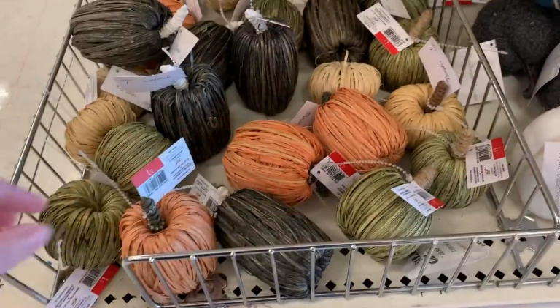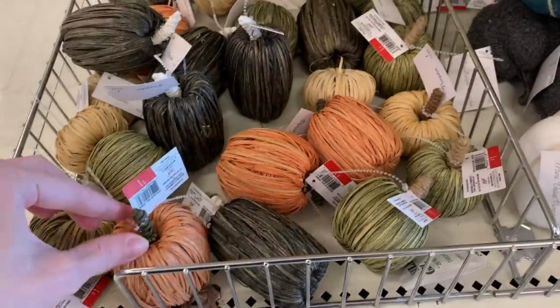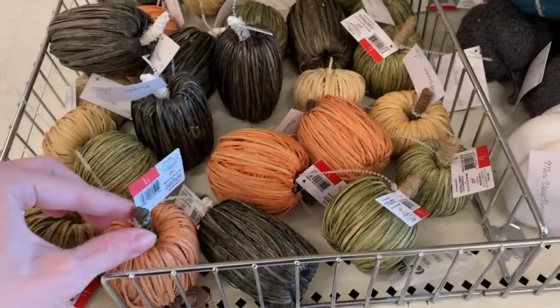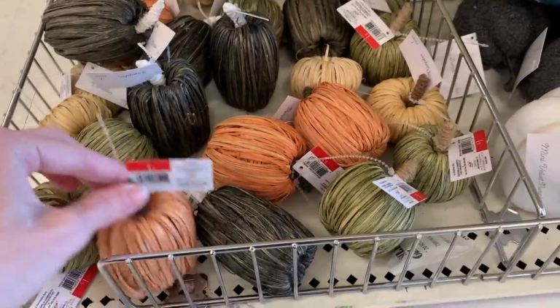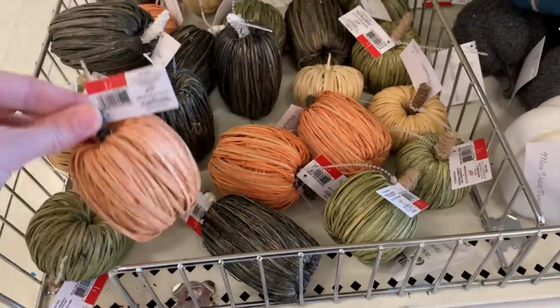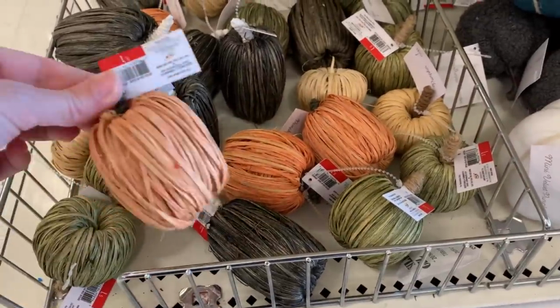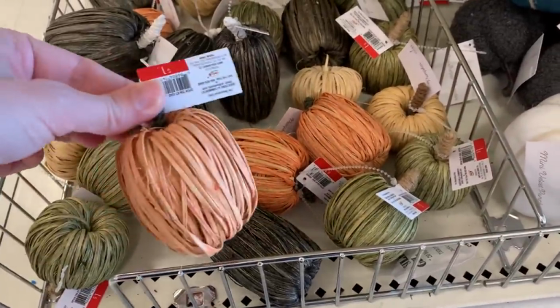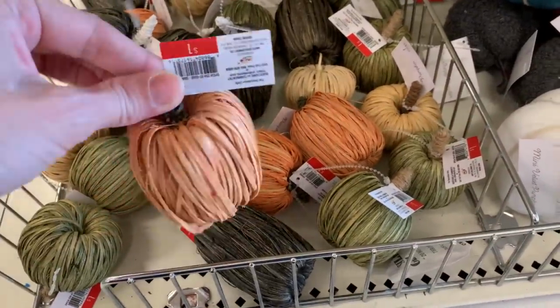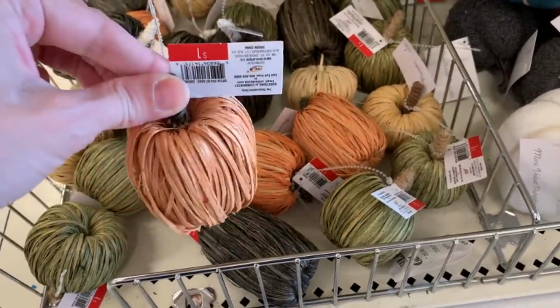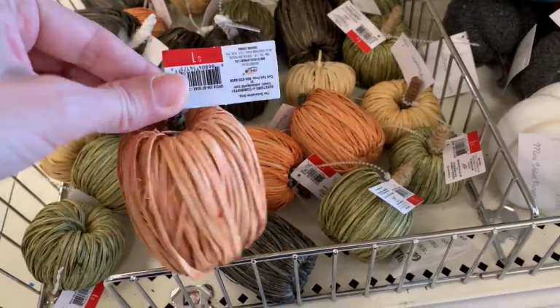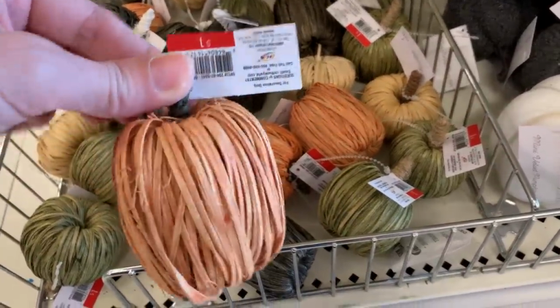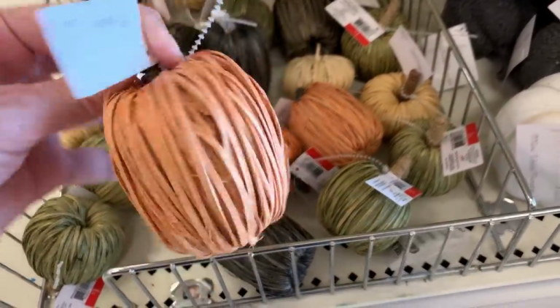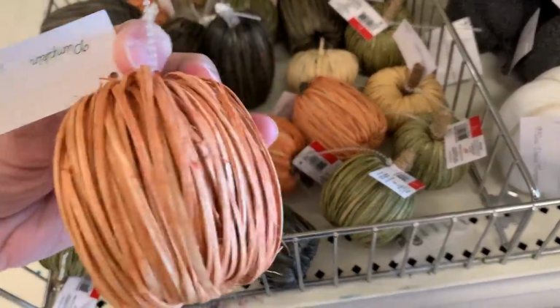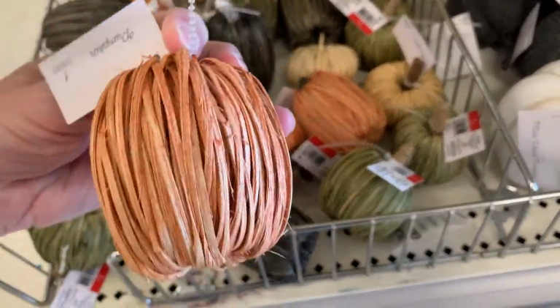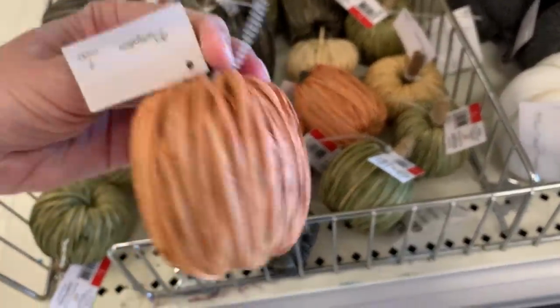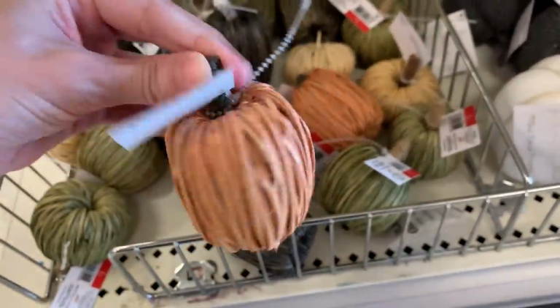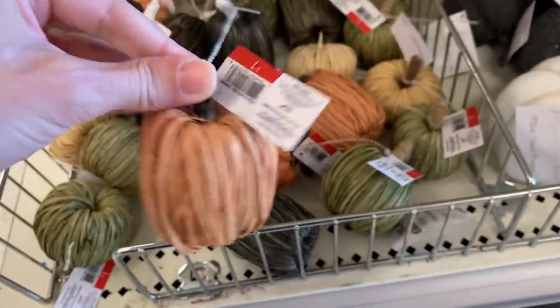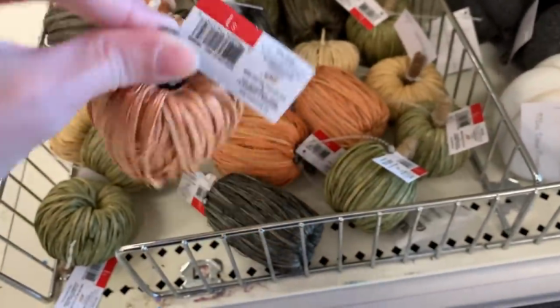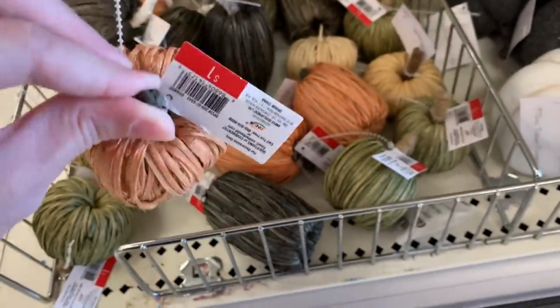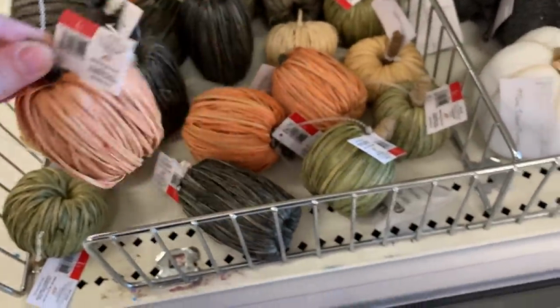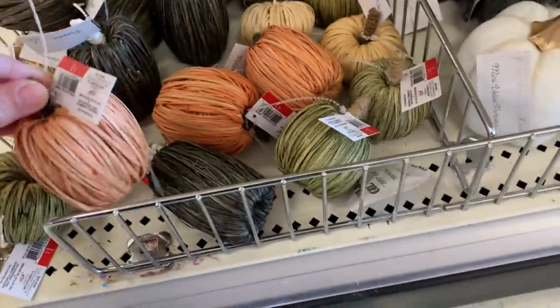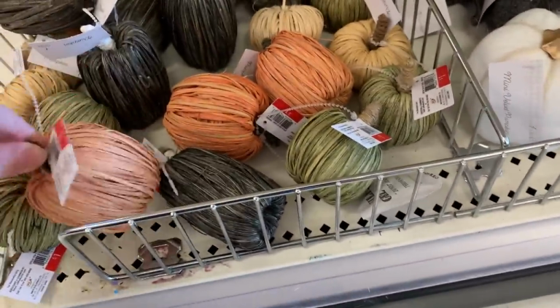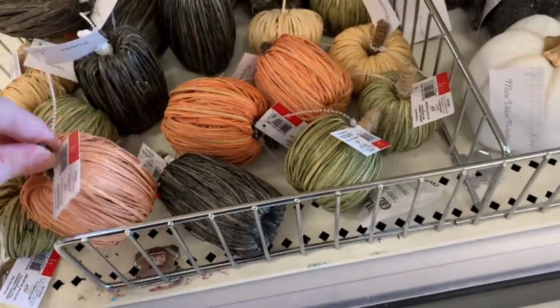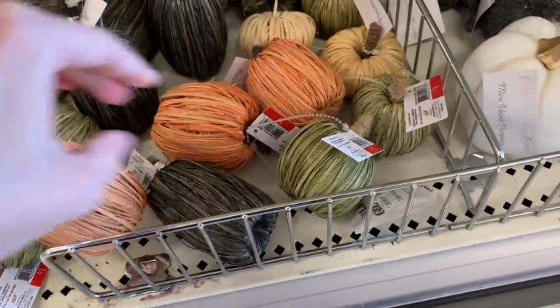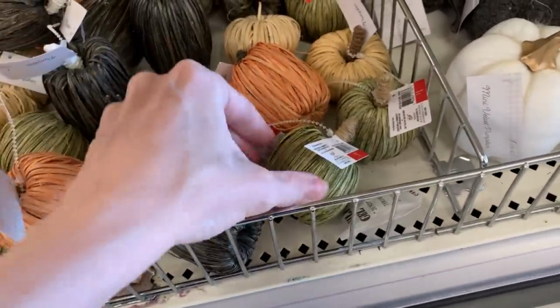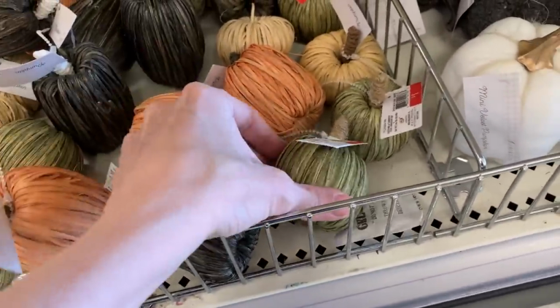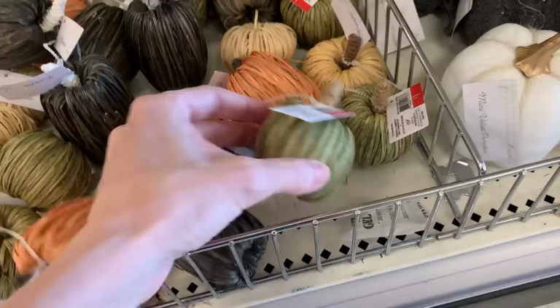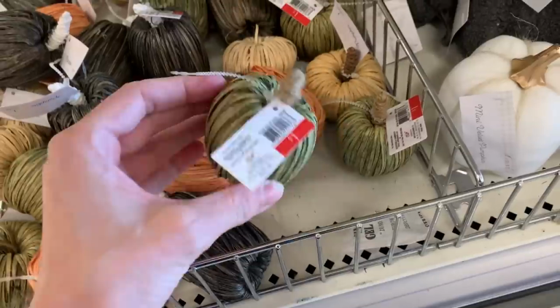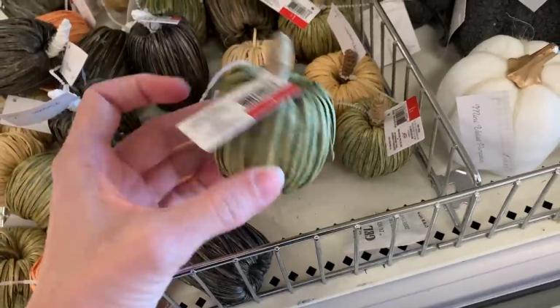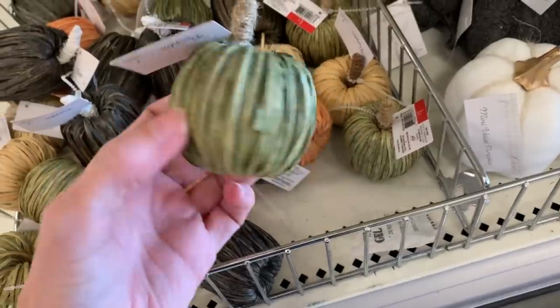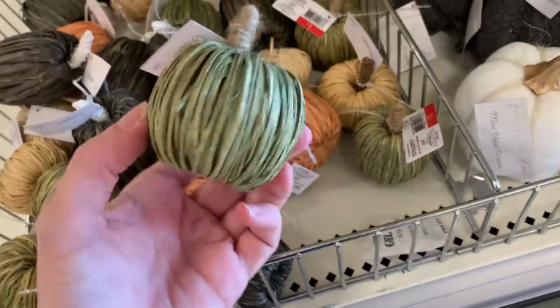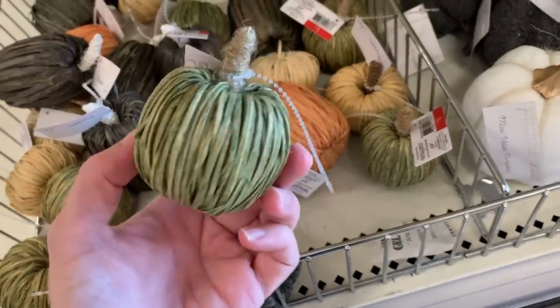These natural woven pumpkins are miniature versions of ones that I showed in a previous video. These smaller ones are just a dollar a piece.